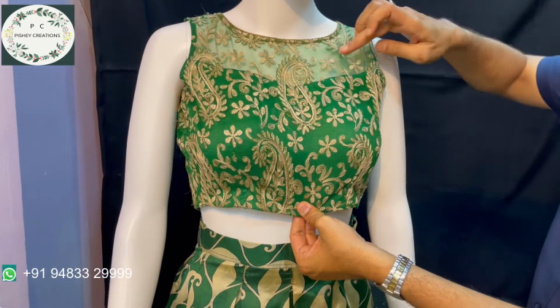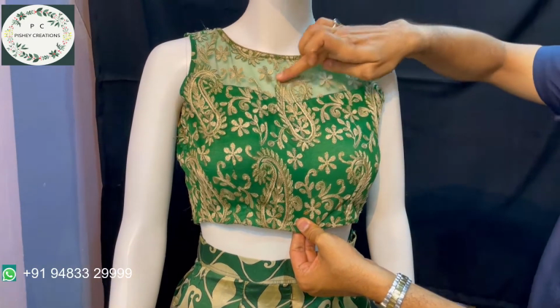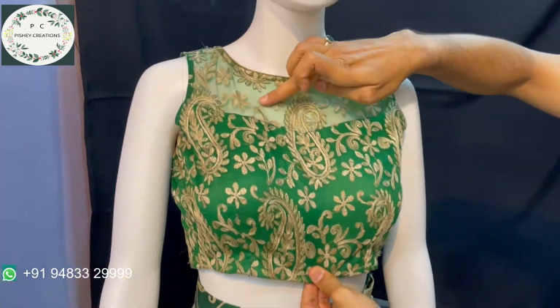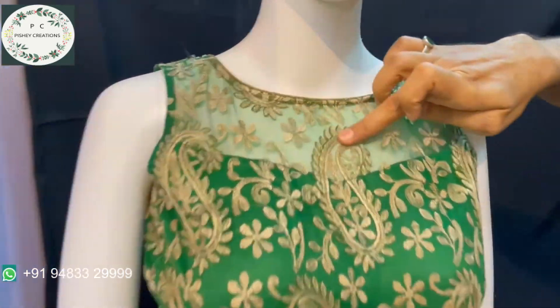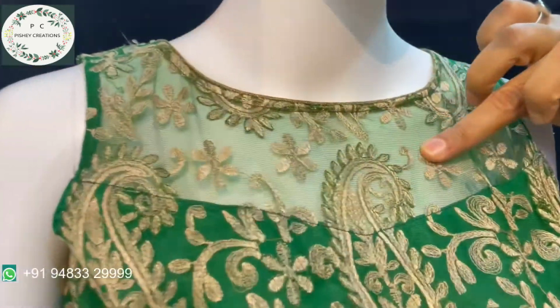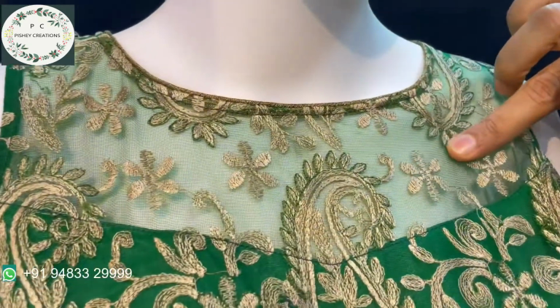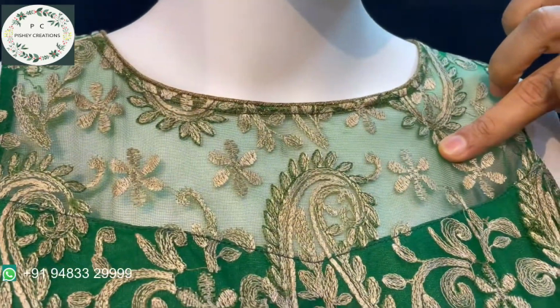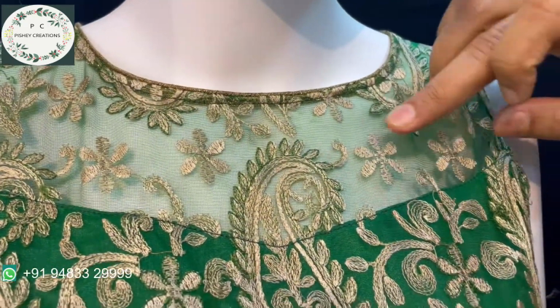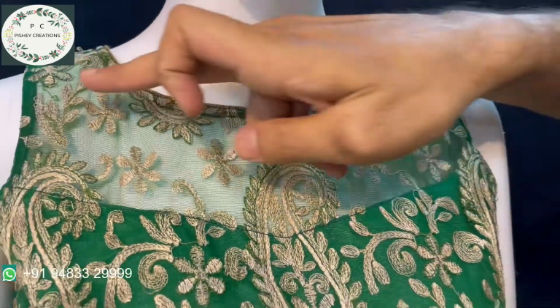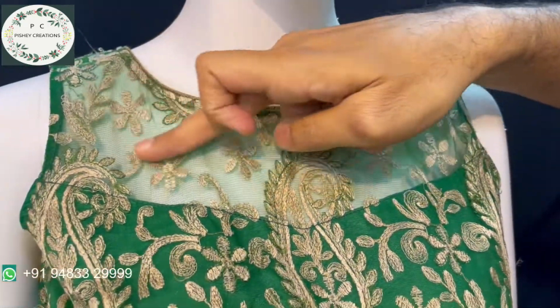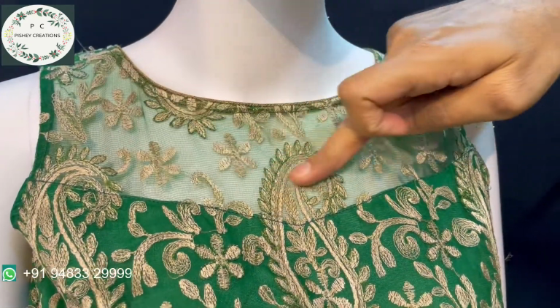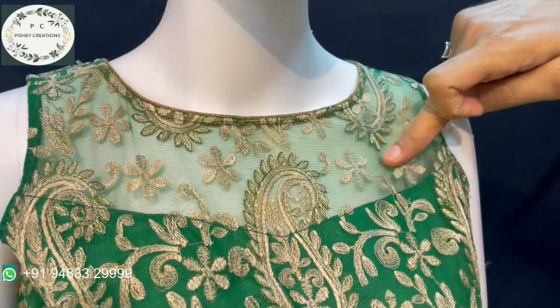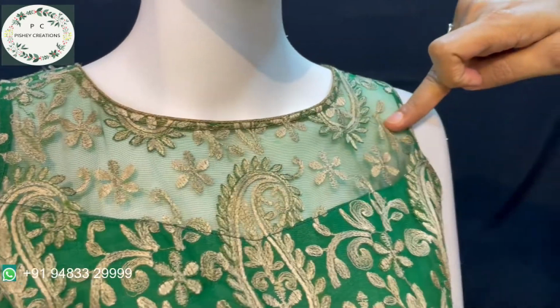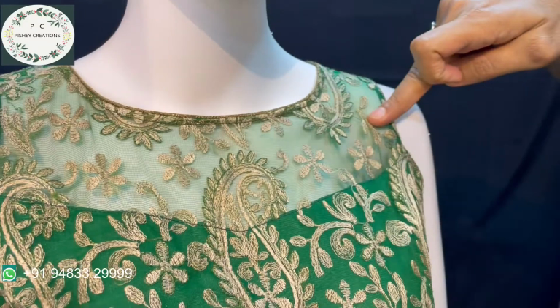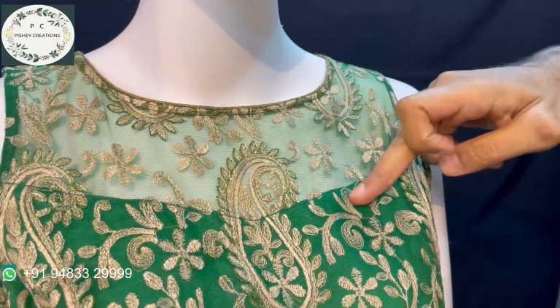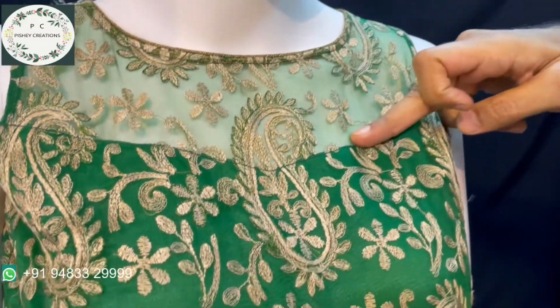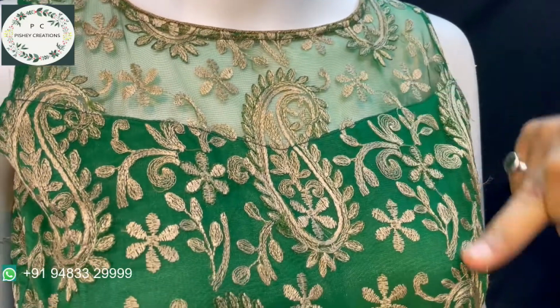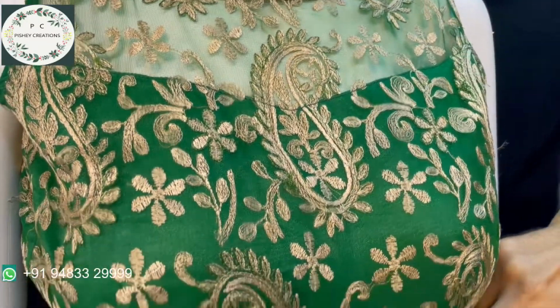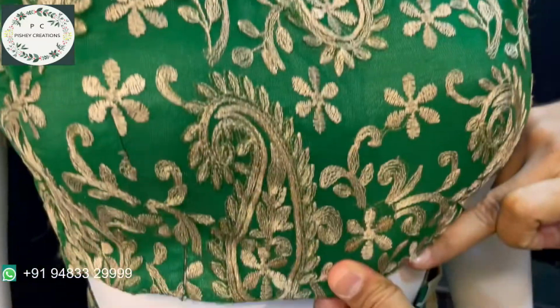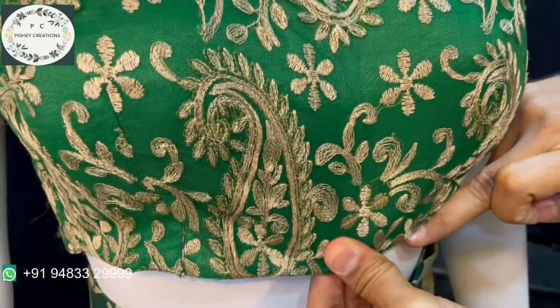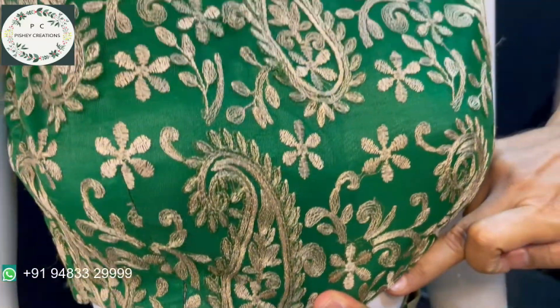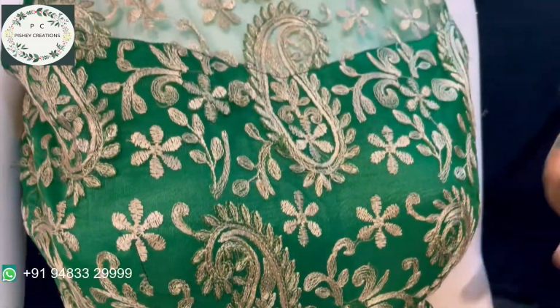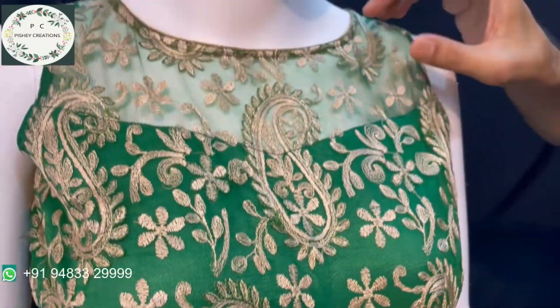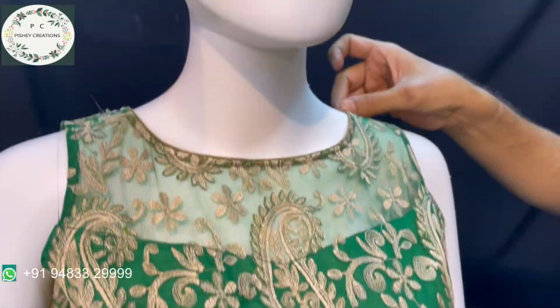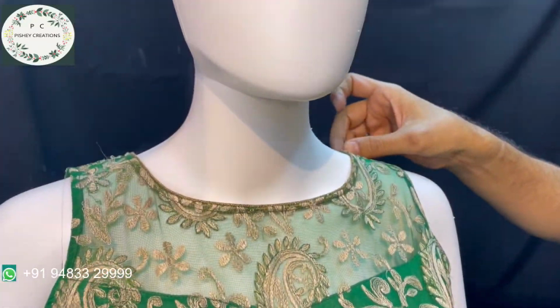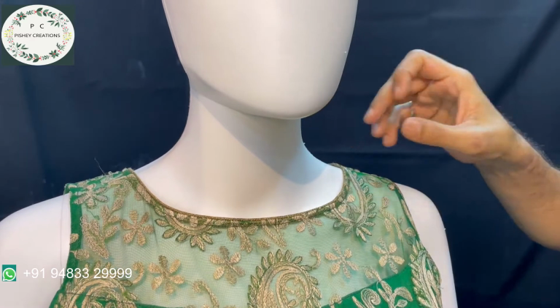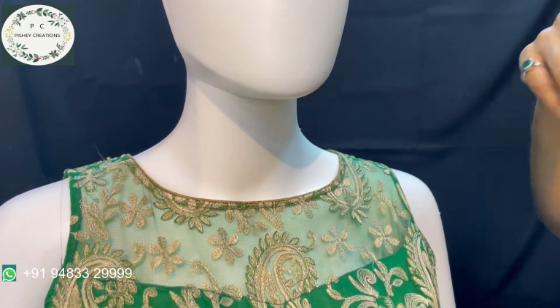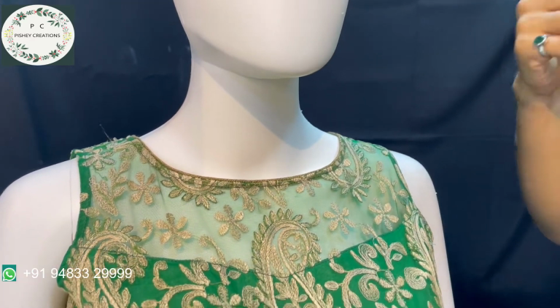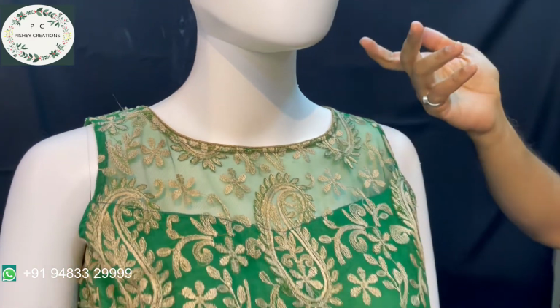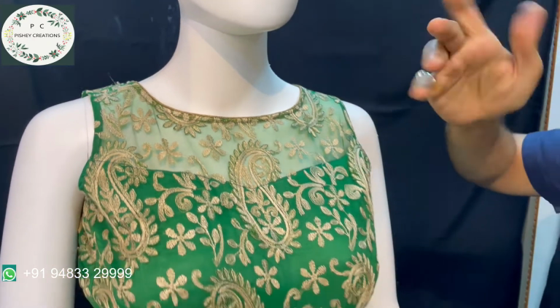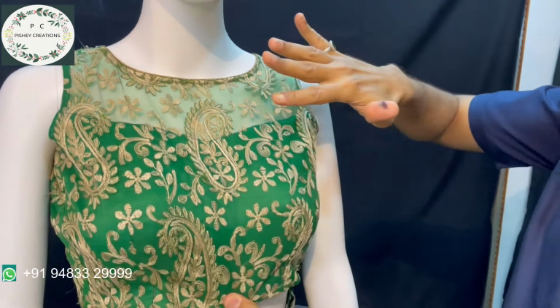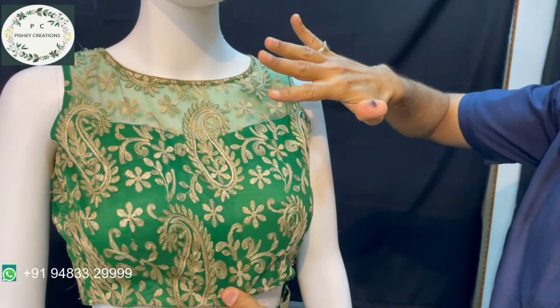This part I have not put lining for, because I wanted that semi-transparent effect here. Only from here to here the lining has been put. The same procedure has been followed even at the back part. I will take you there in a while.